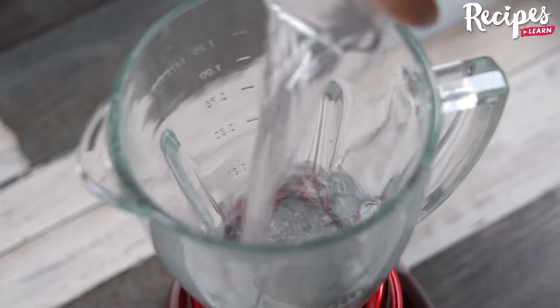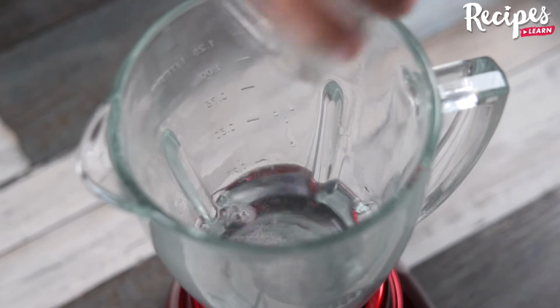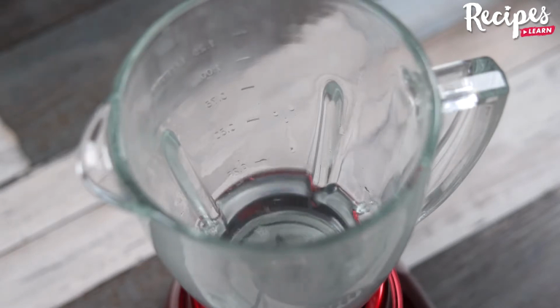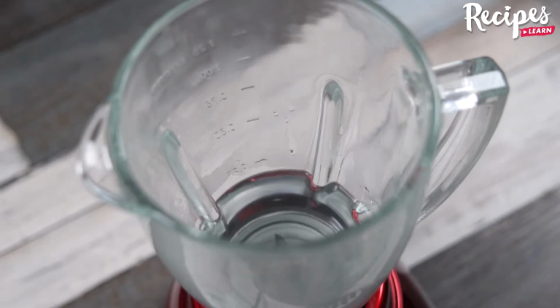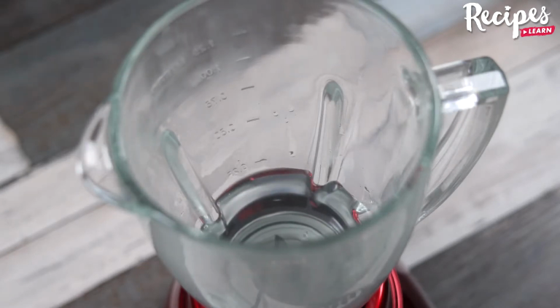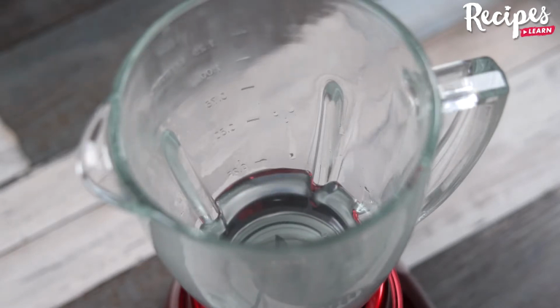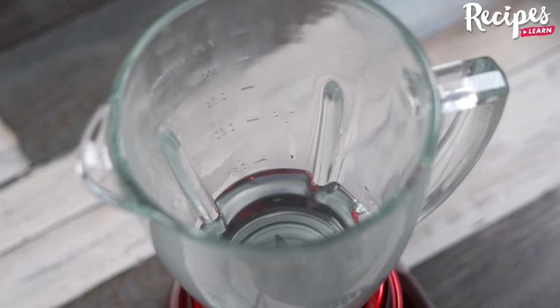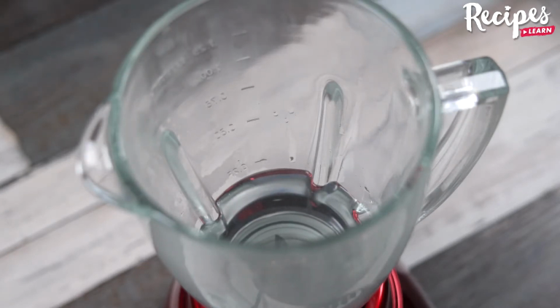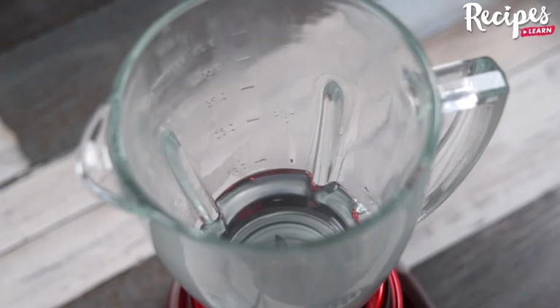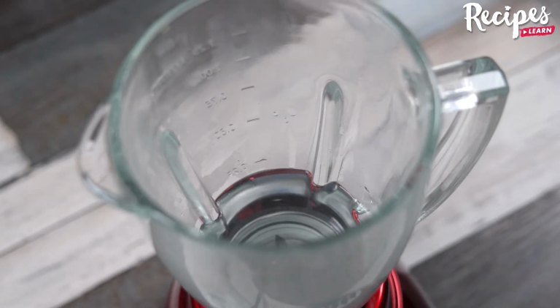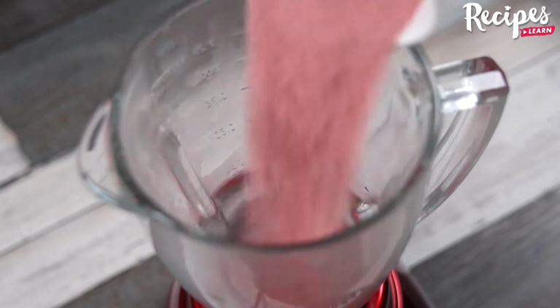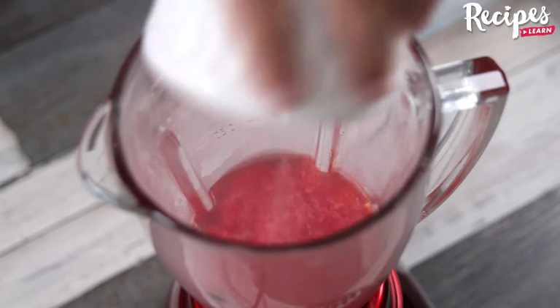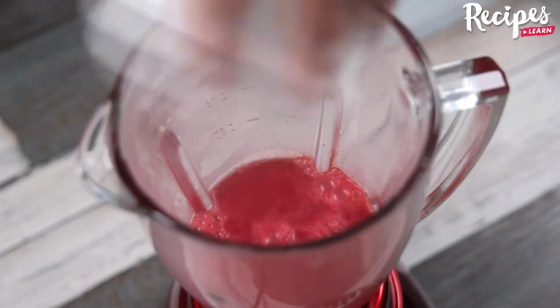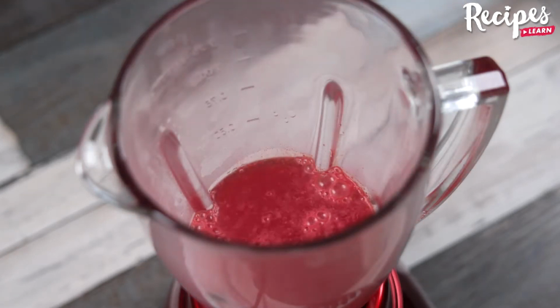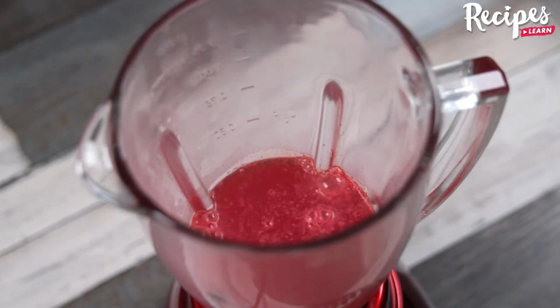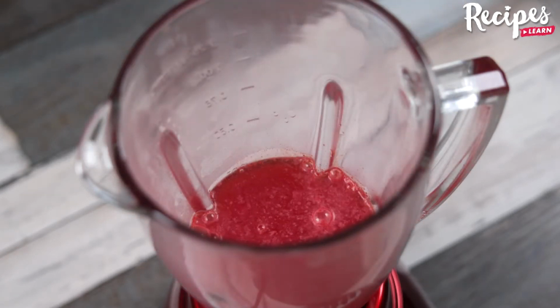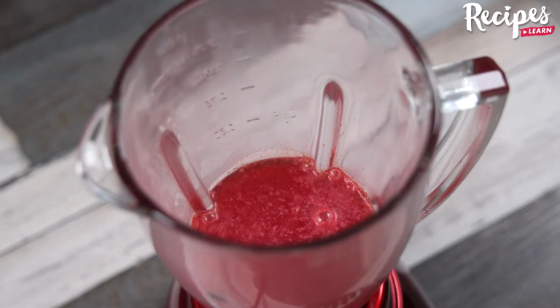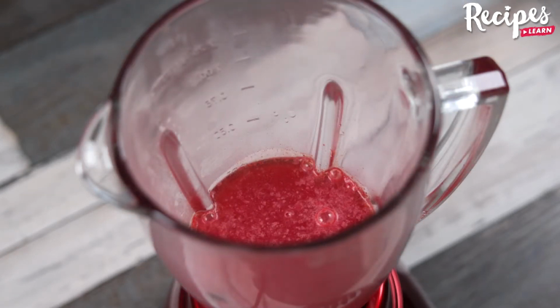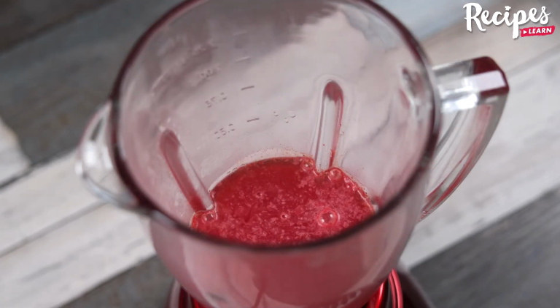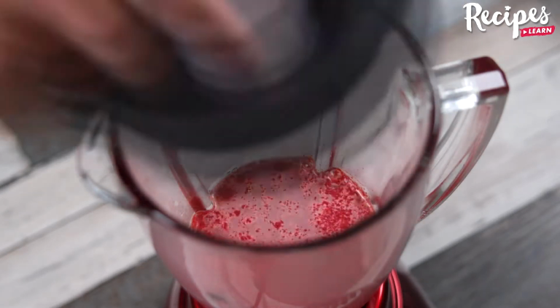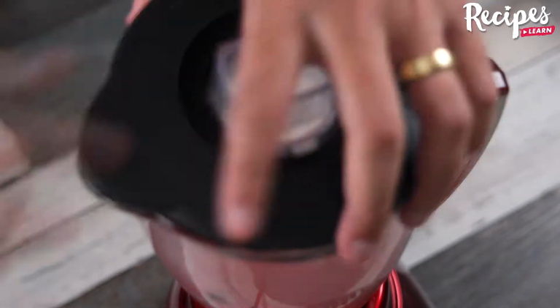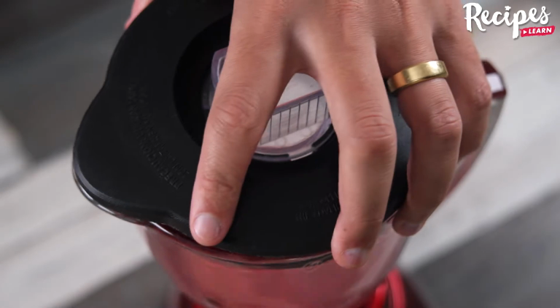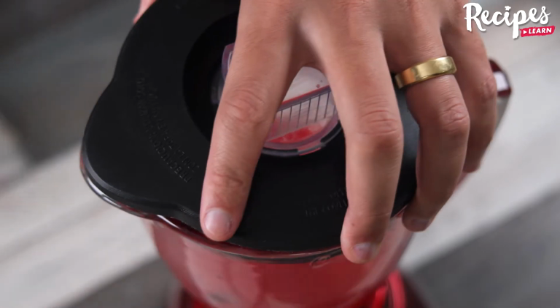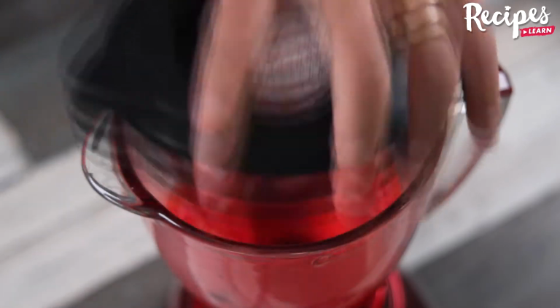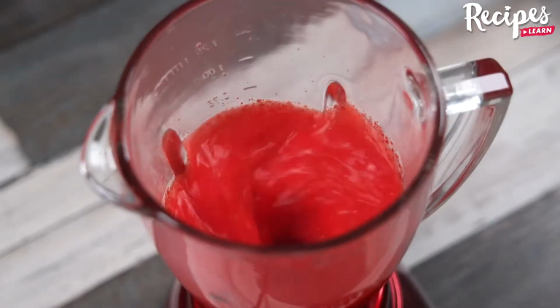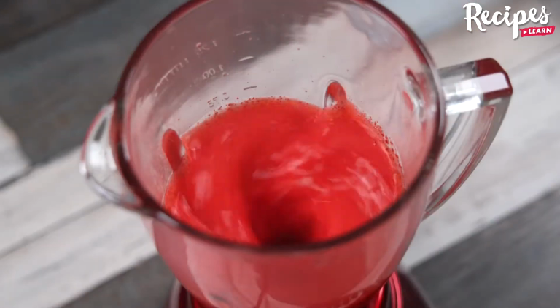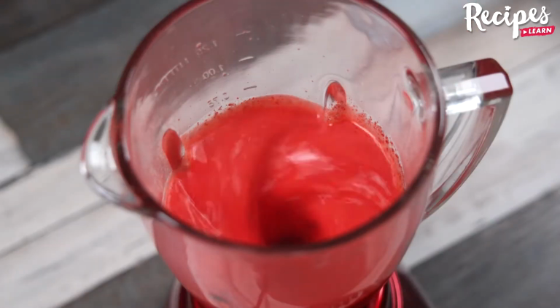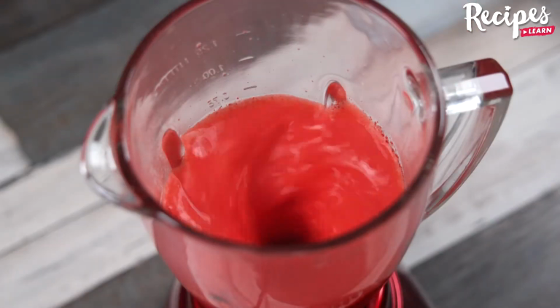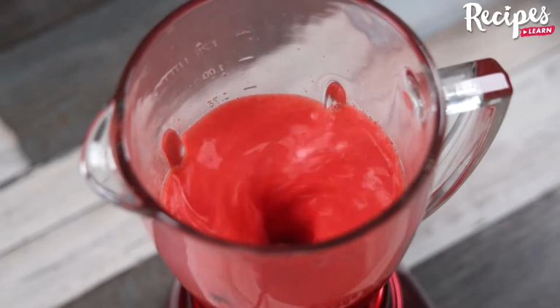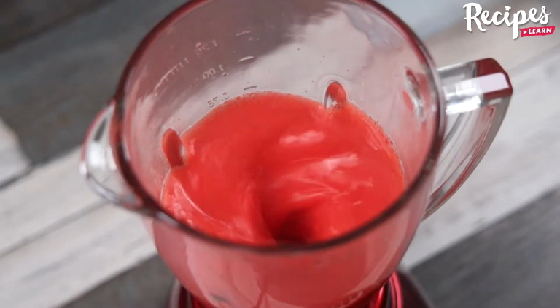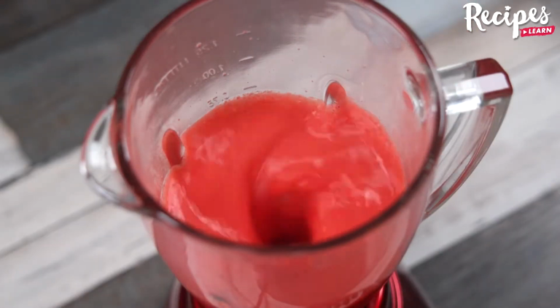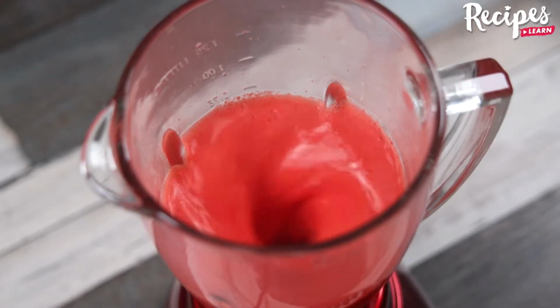In a blender, add 1 cup of hot water. Also add 1 envelope of strawberry gelatin. Turn on the blender and let everything blend together.